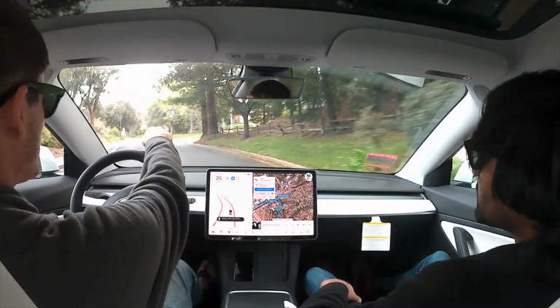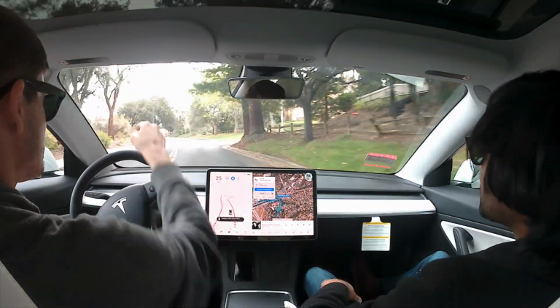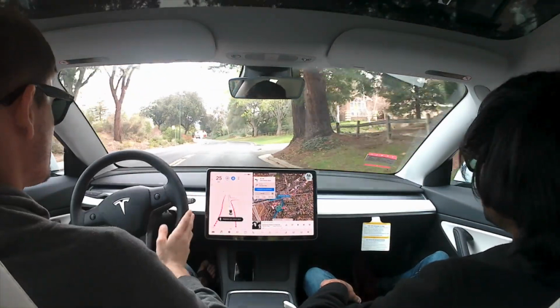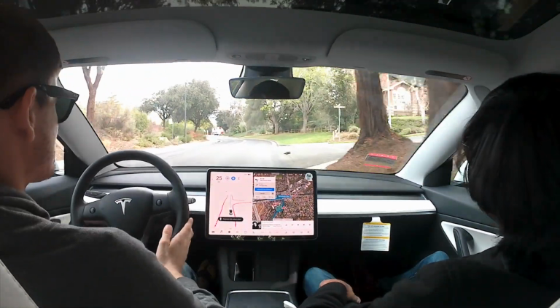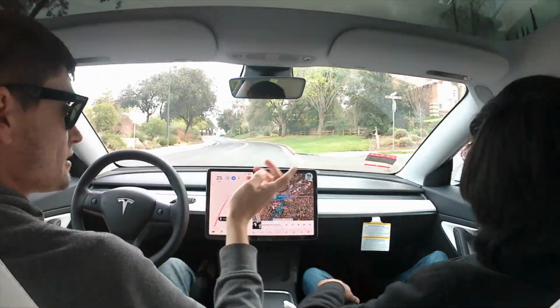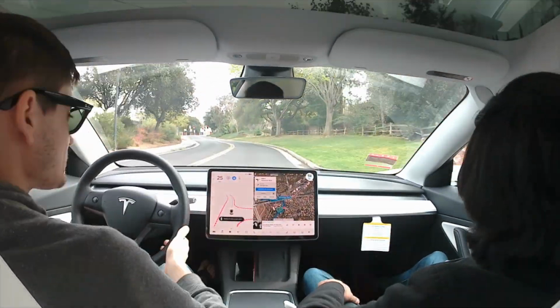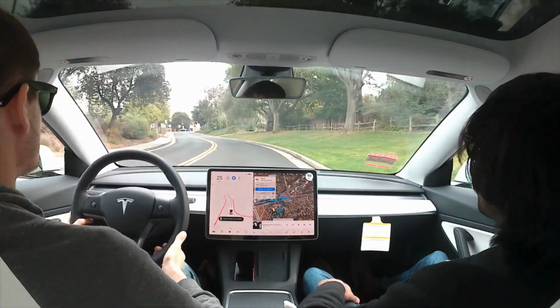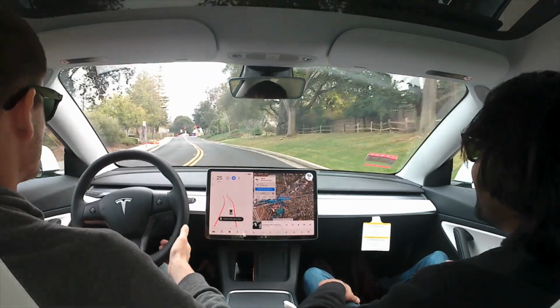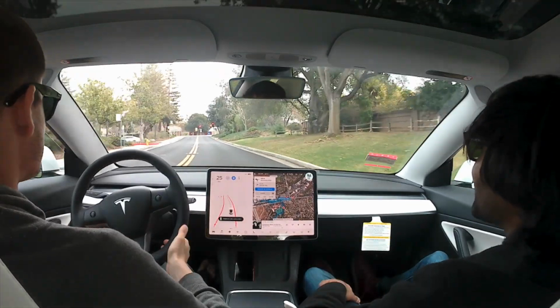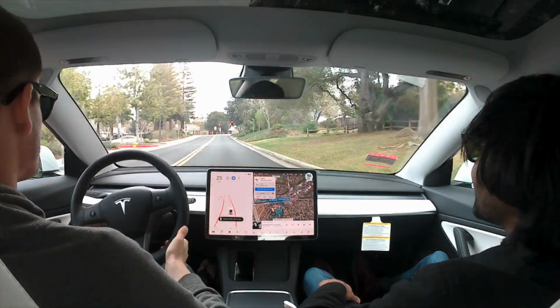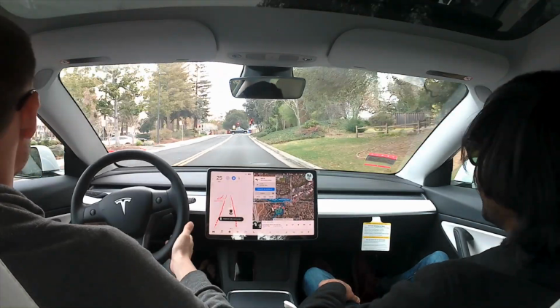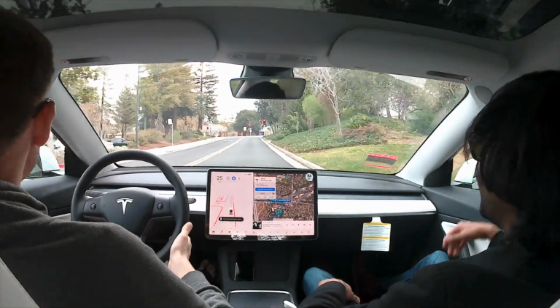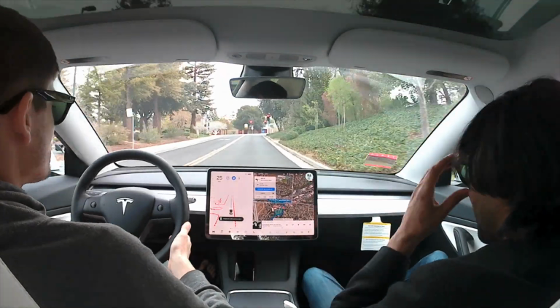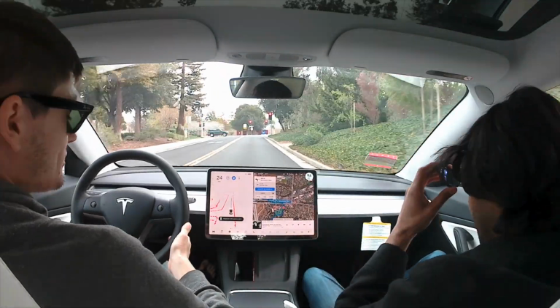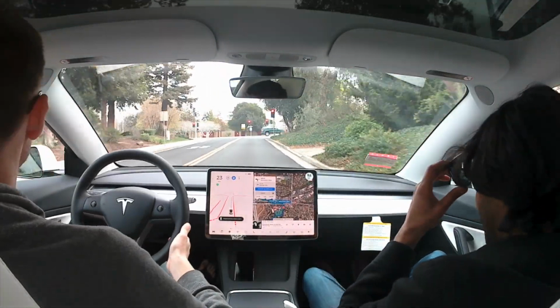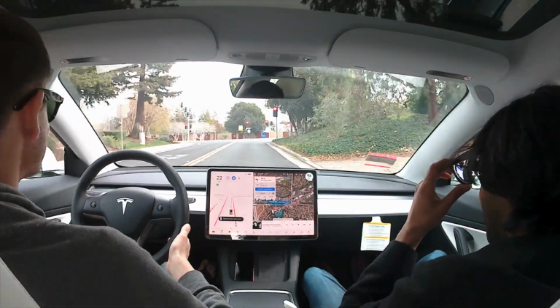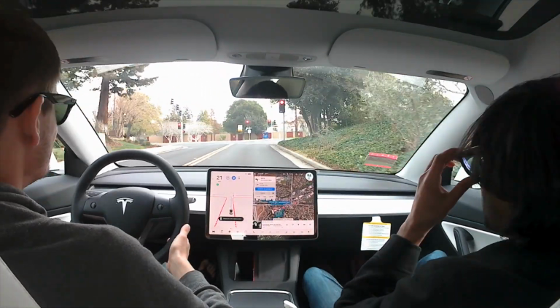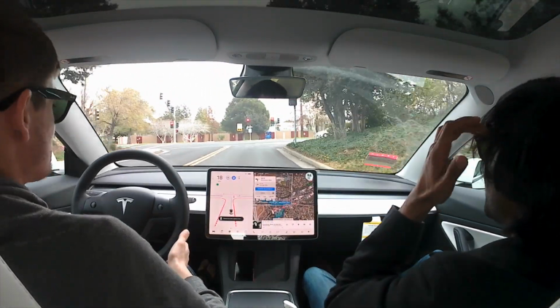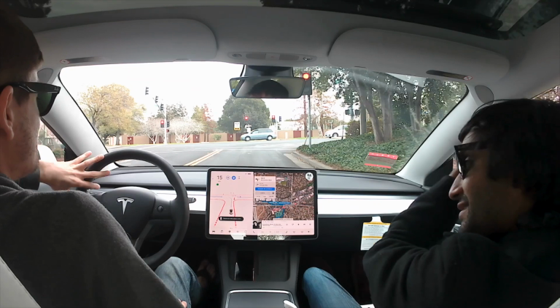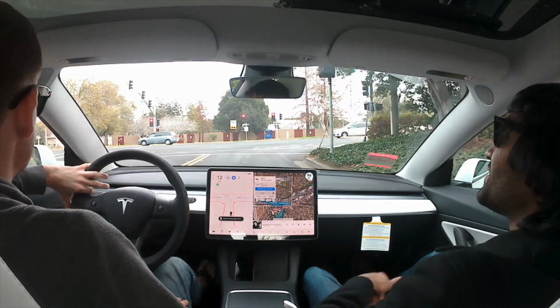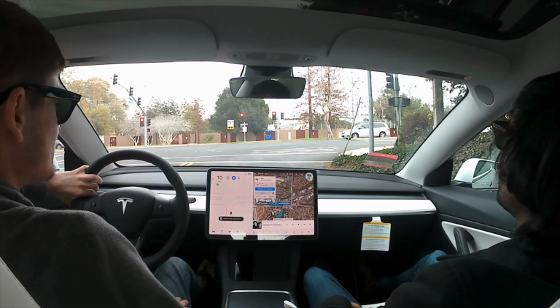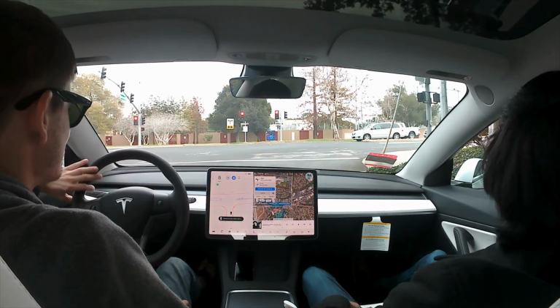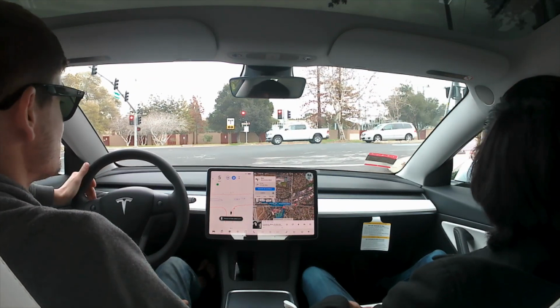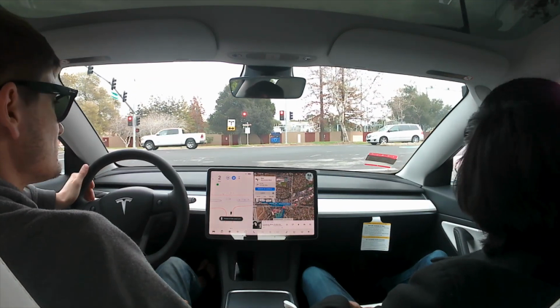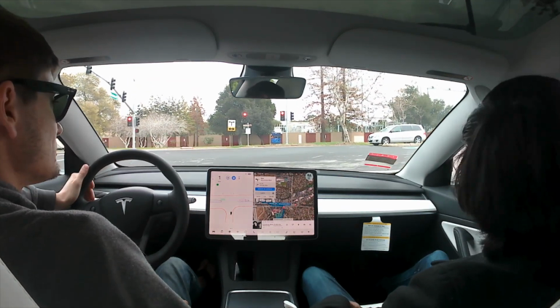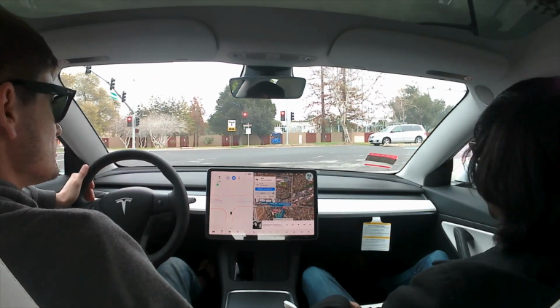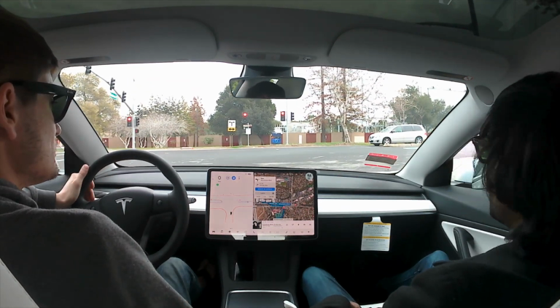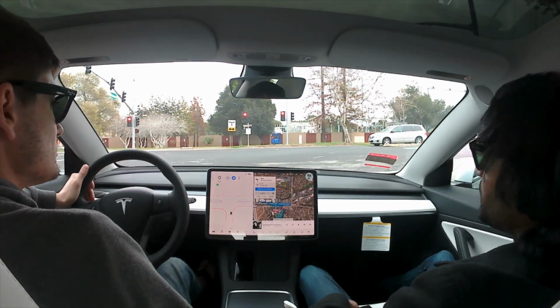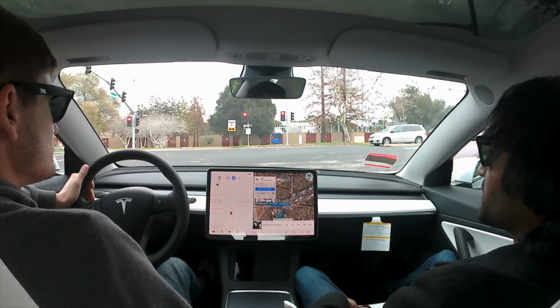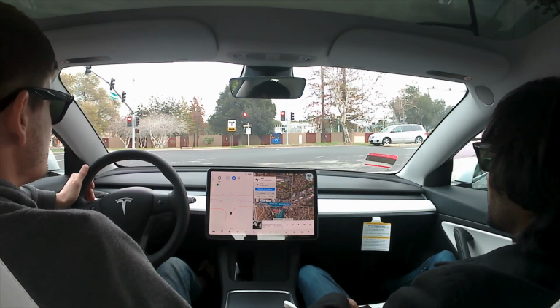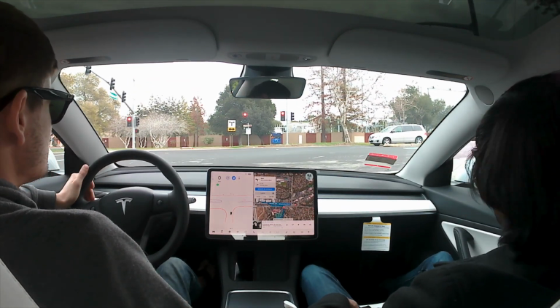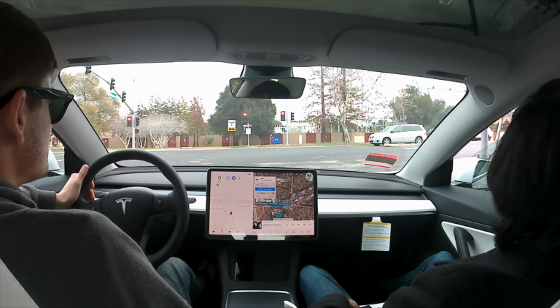So far I am pretty impressed by Full Self-Driving Beta in this video. We have gone over a lot of speed bumps, we have seen cars in the middle of the road, and we have had lots of stop signs and switchbacks in the roads. So I am actually quite impressed at this point in the video.